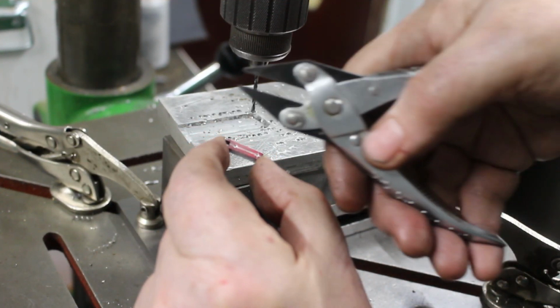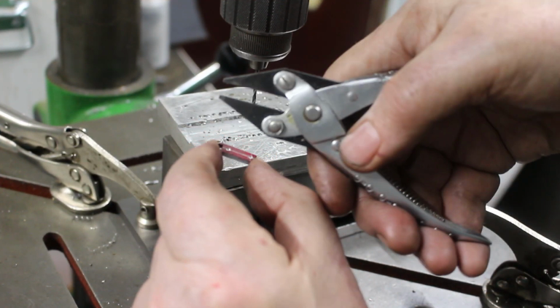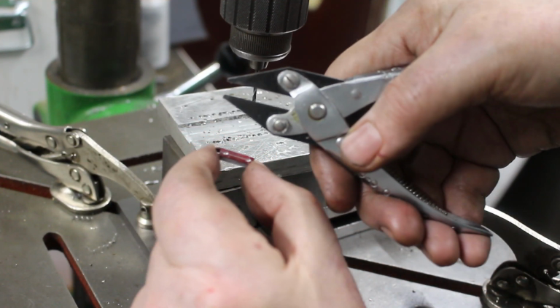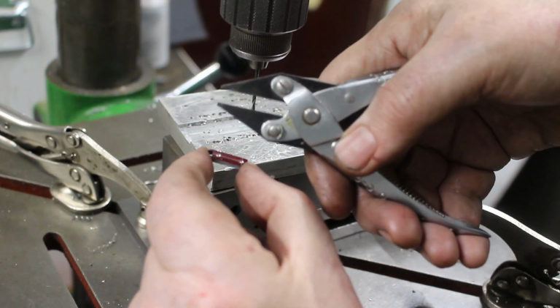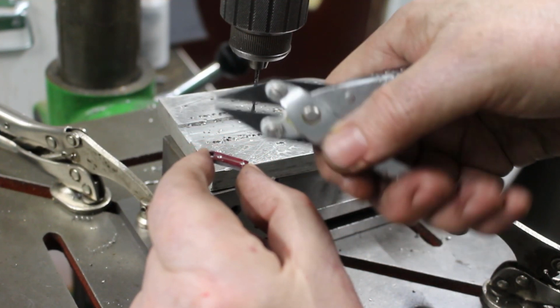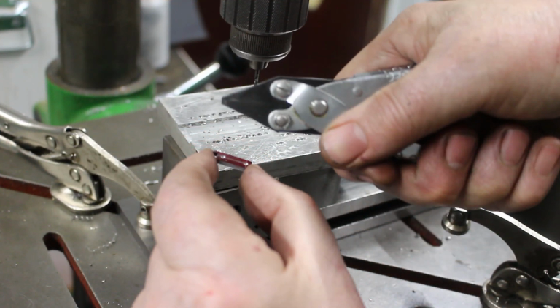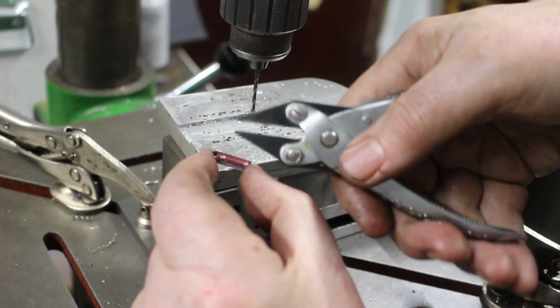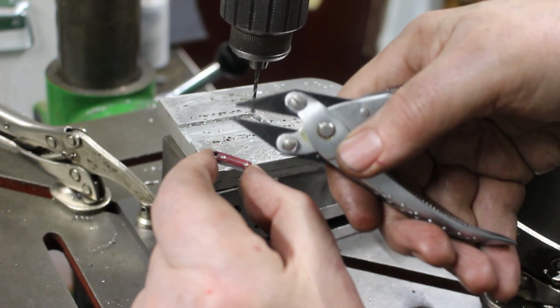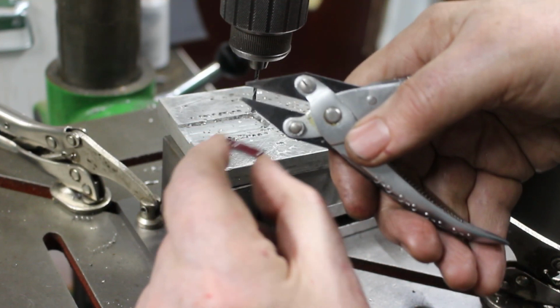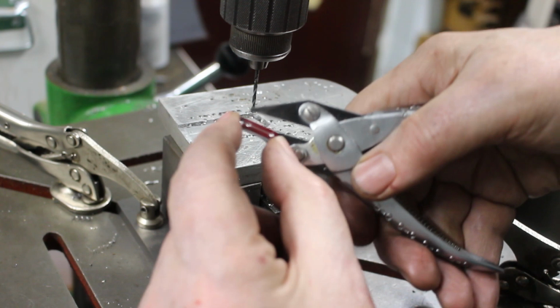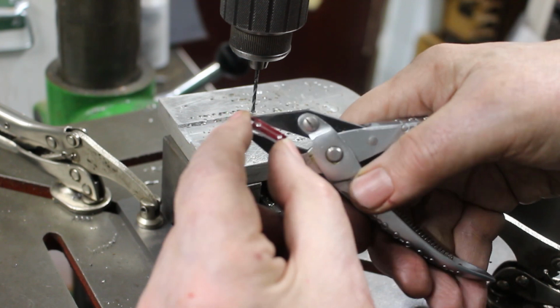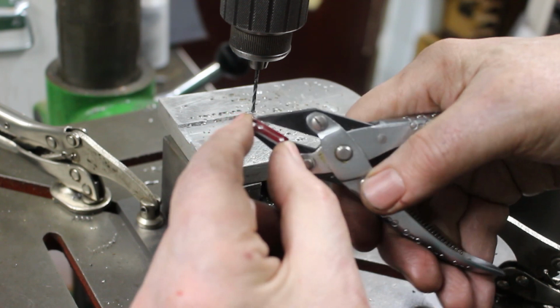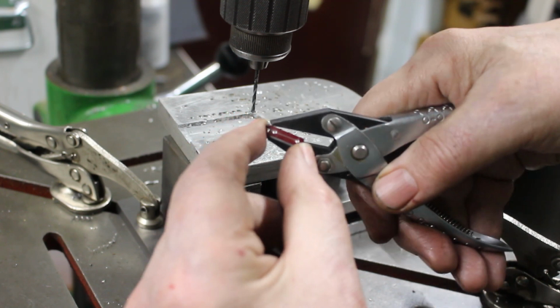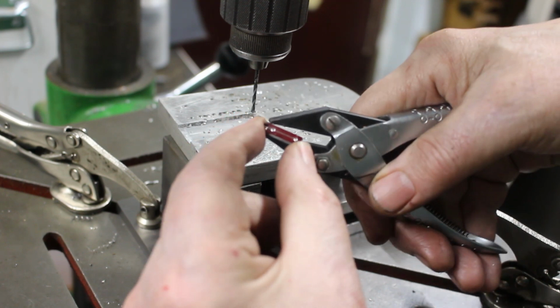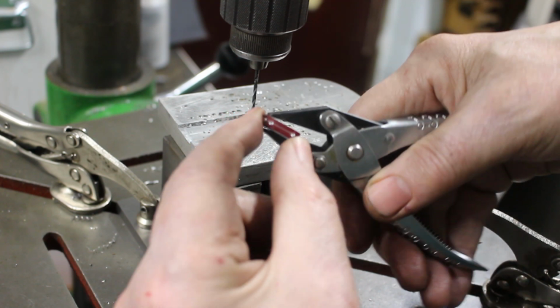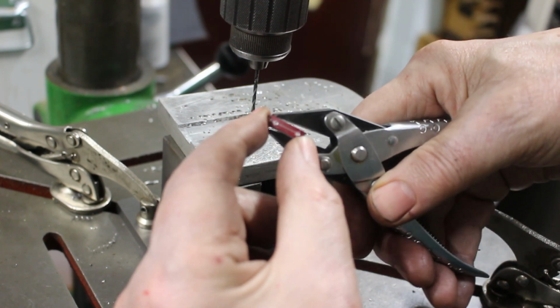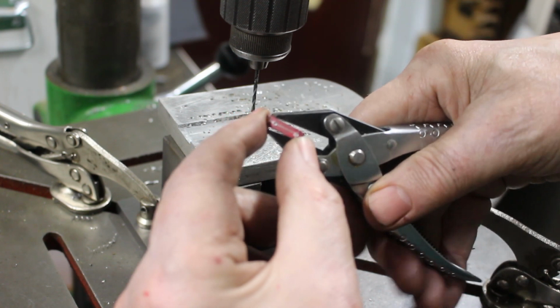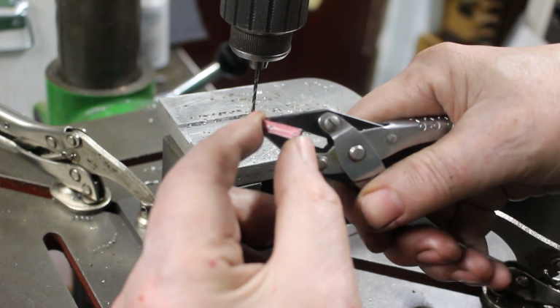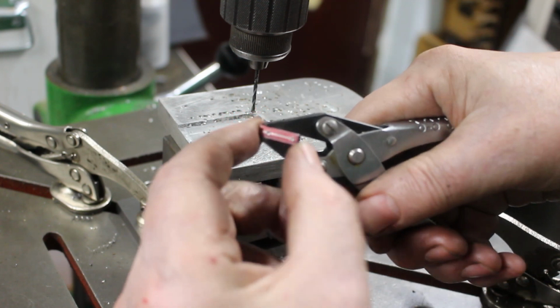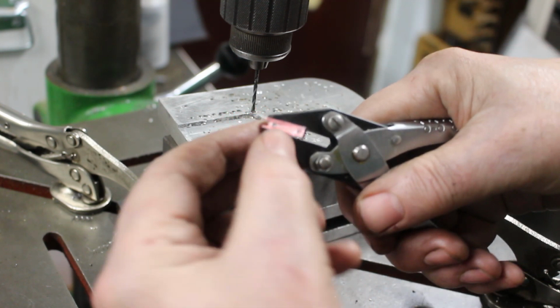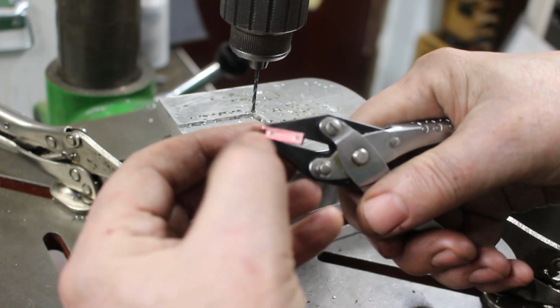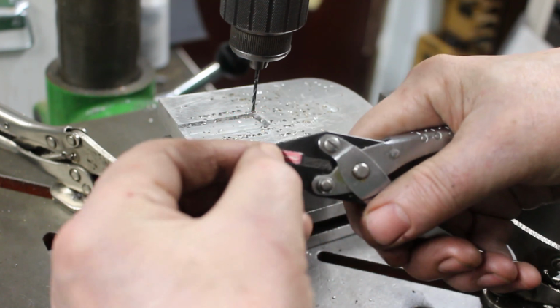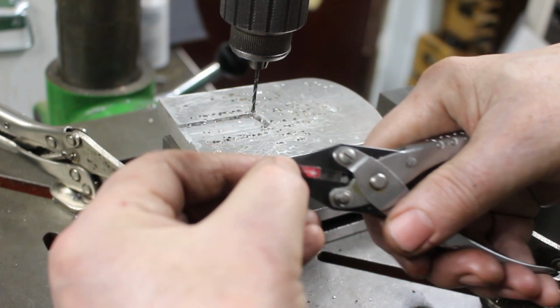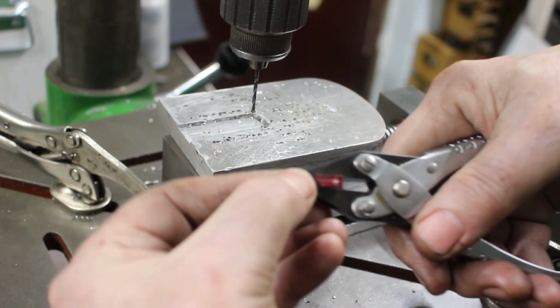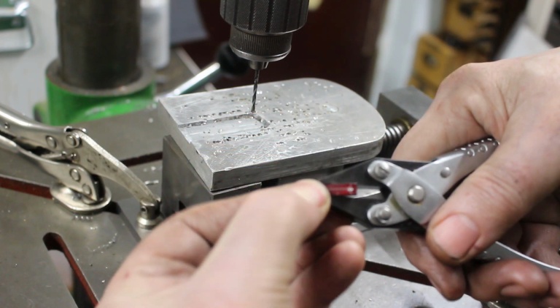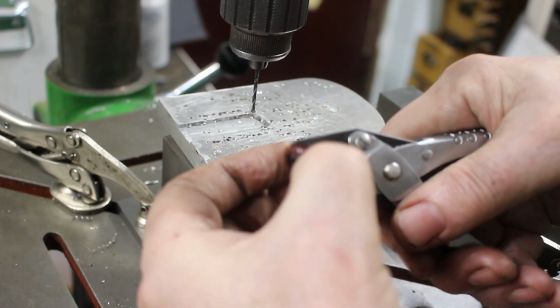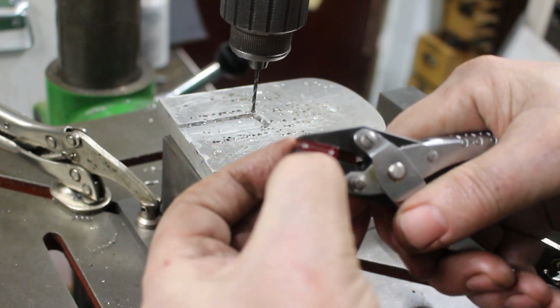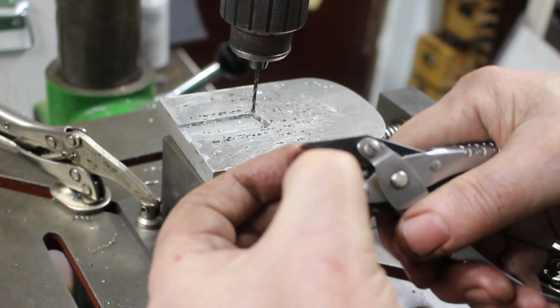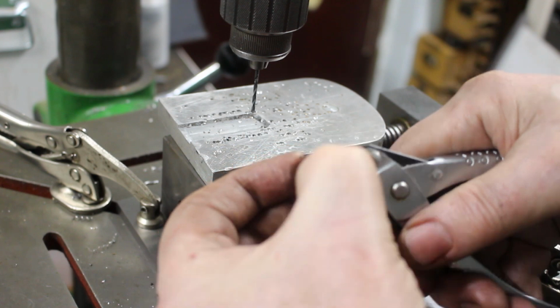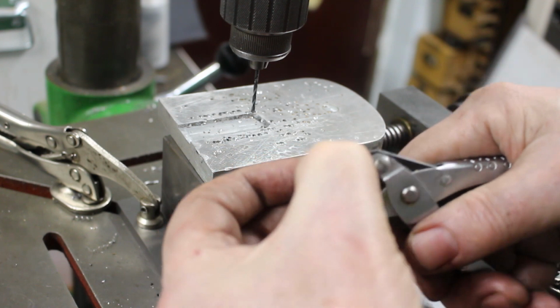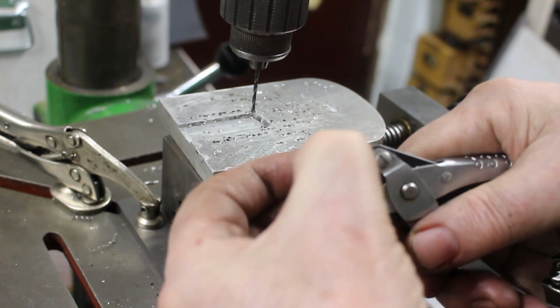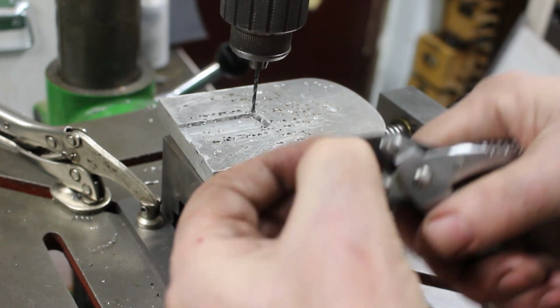These are parallel grip pliers which come in handy on a drilling machine, so I can just pop that in there to hold it.